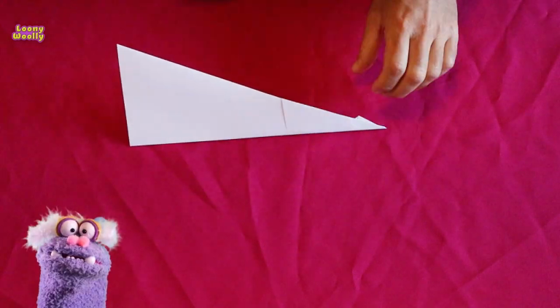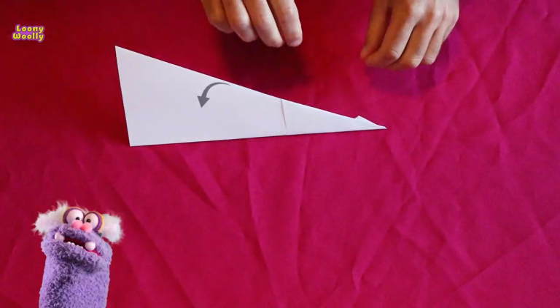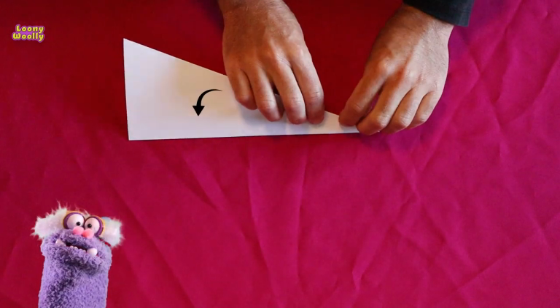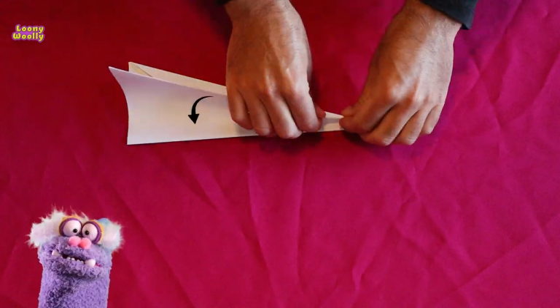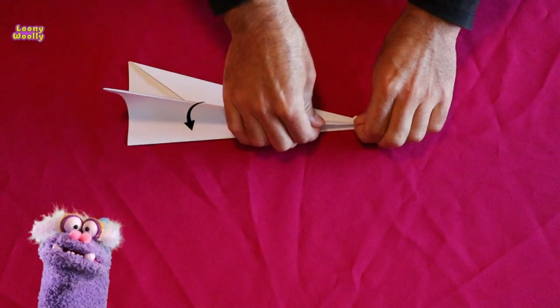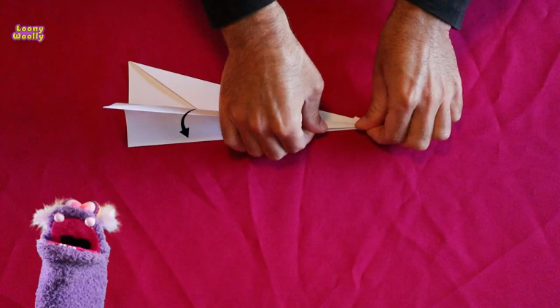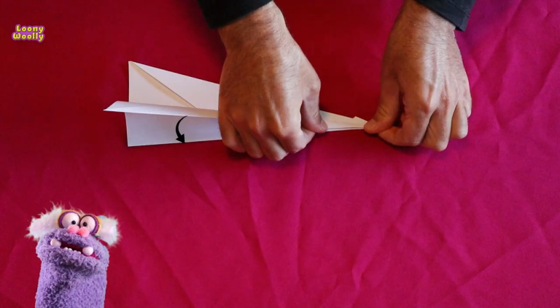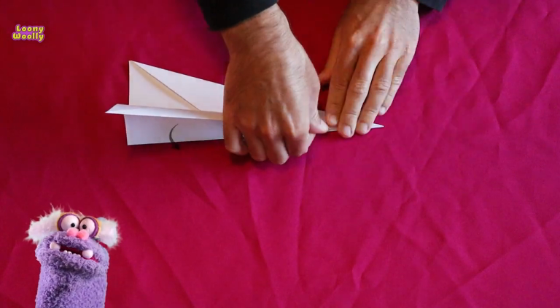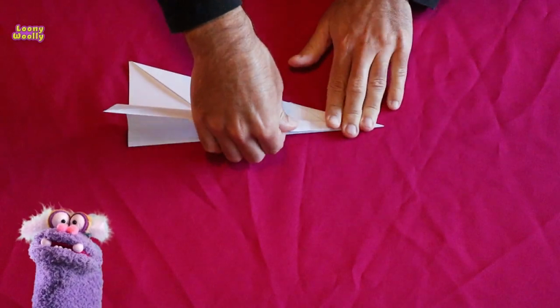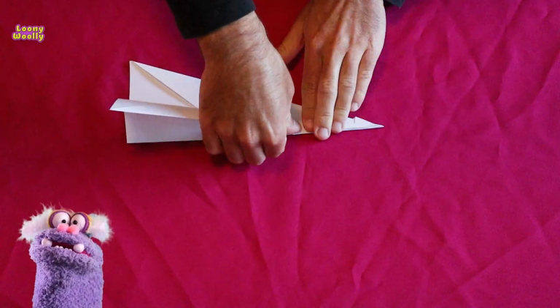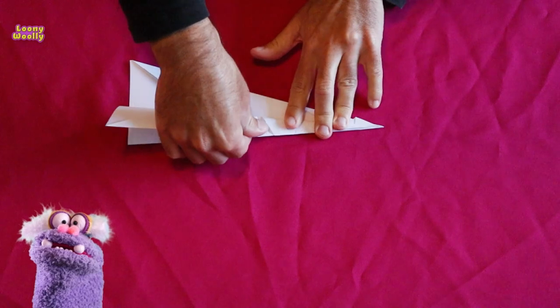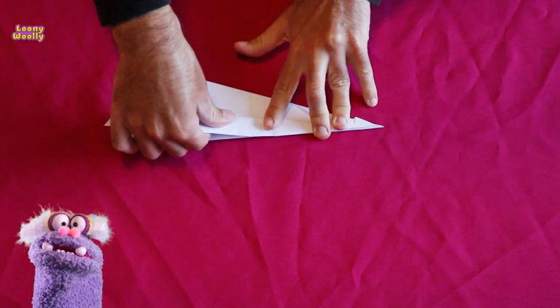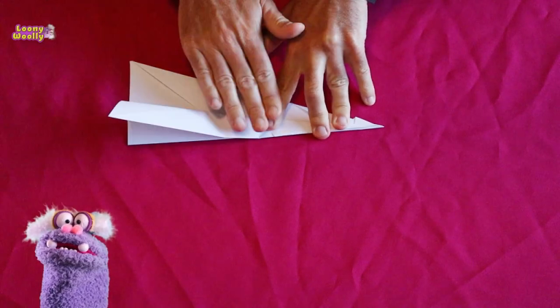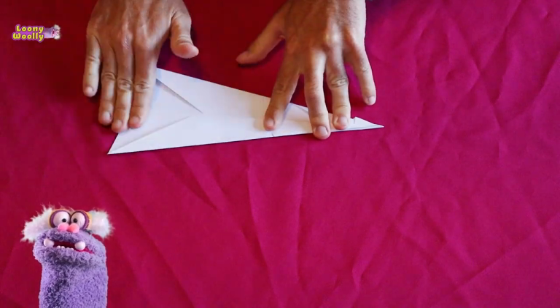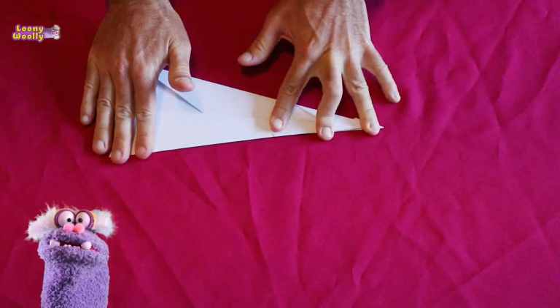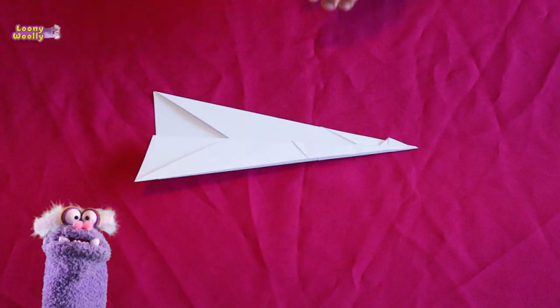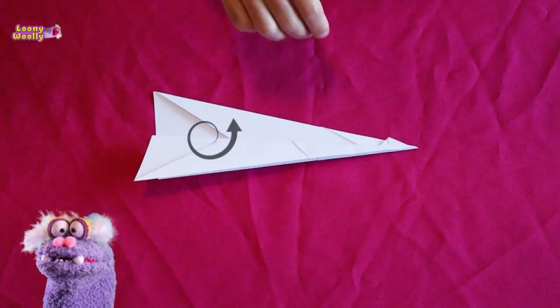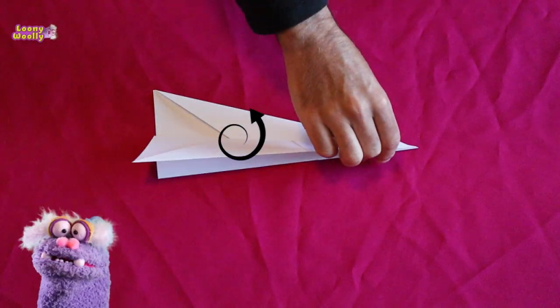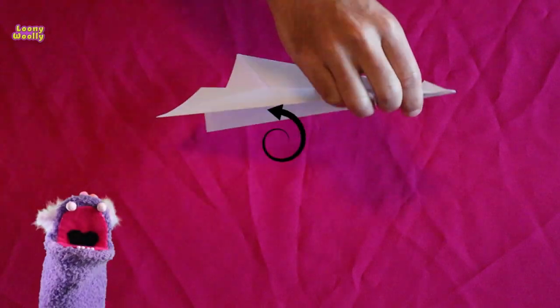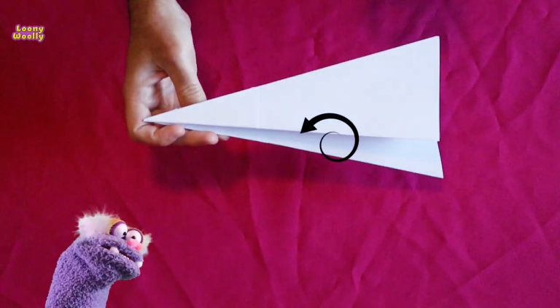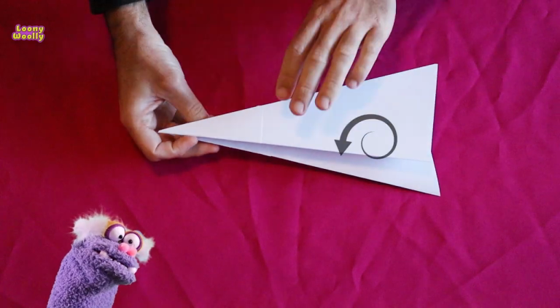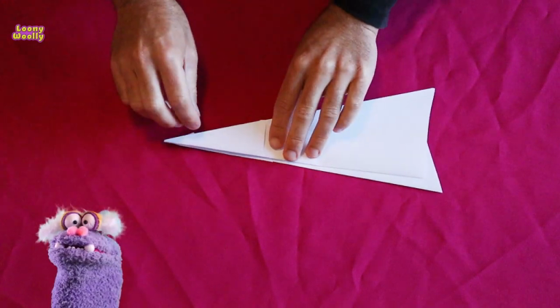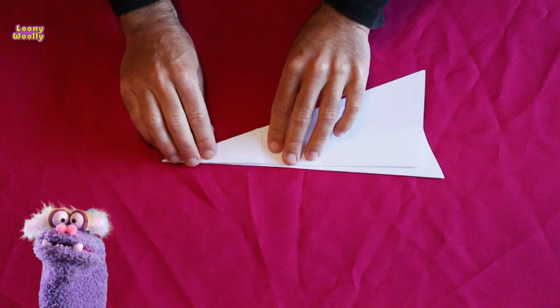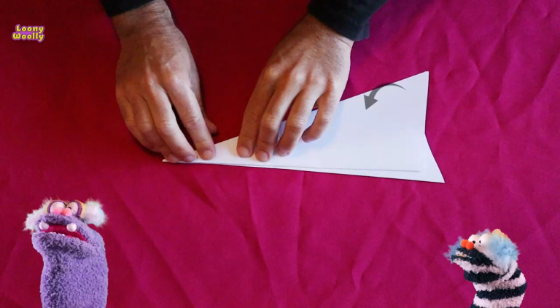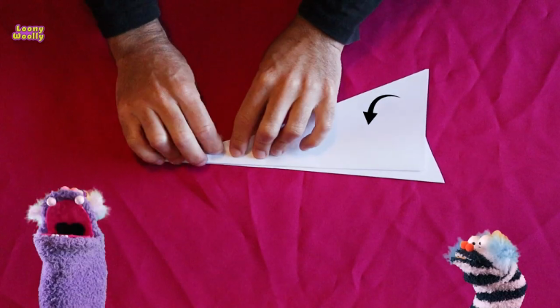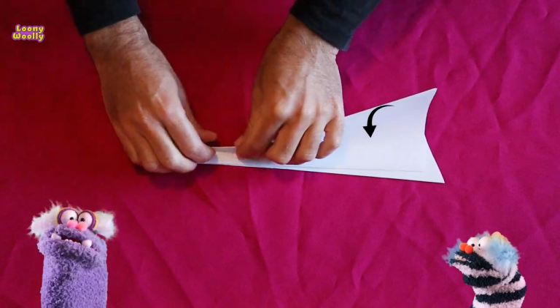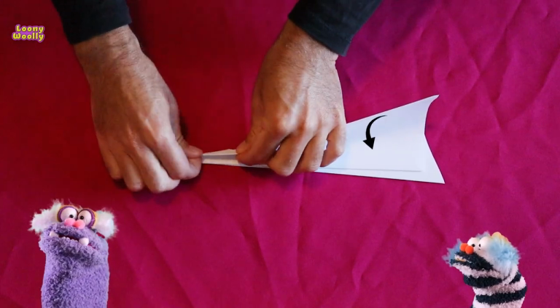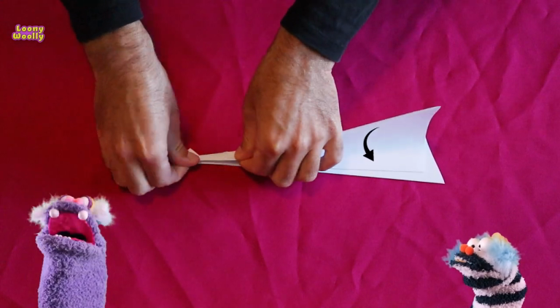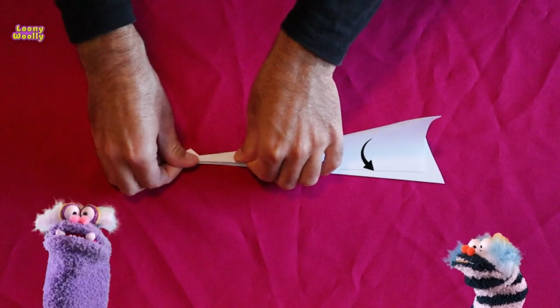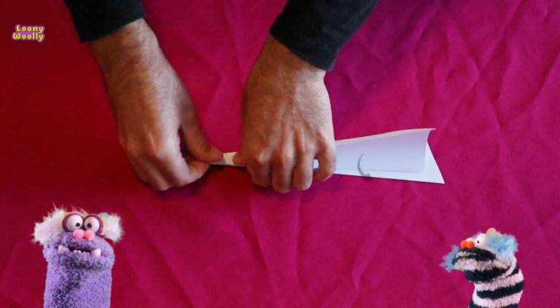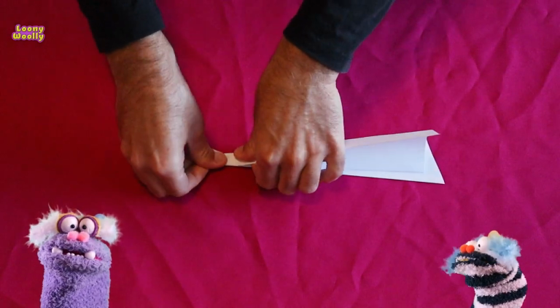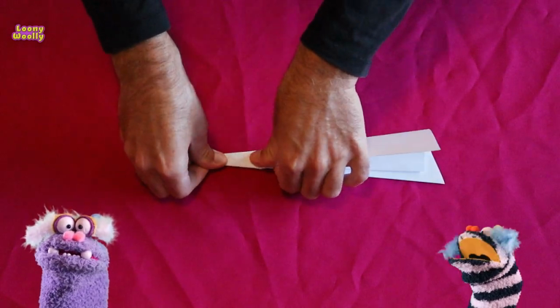Fold the wing in half. Turn it over. Fold the other wing in half. It's looking pretty good.